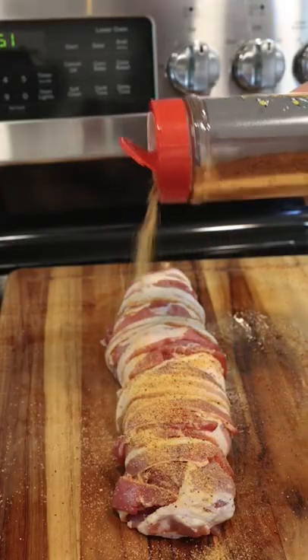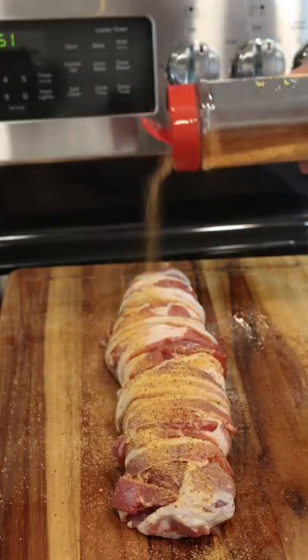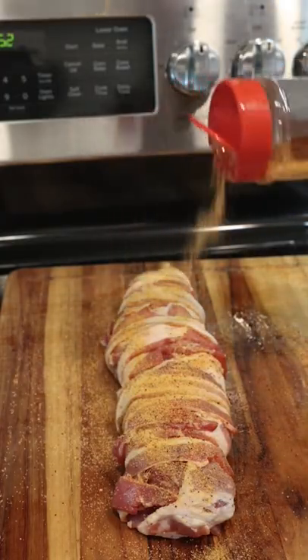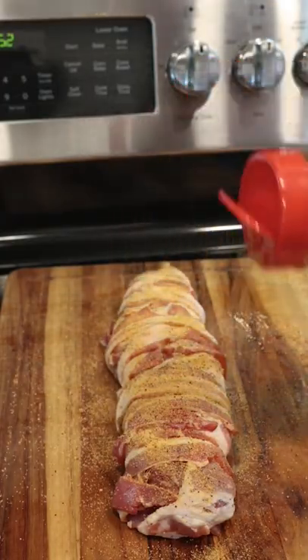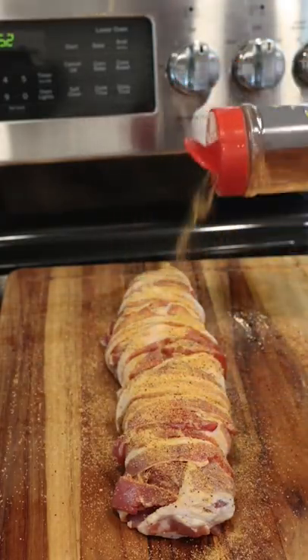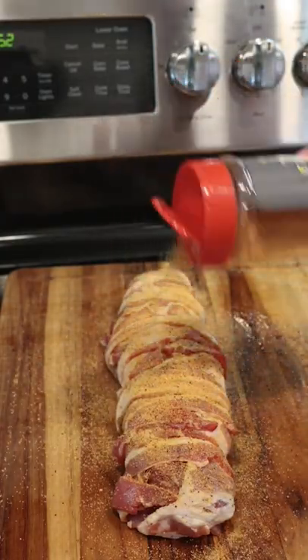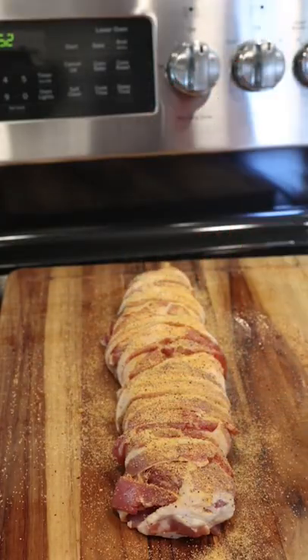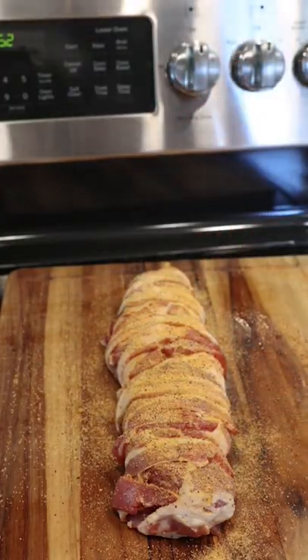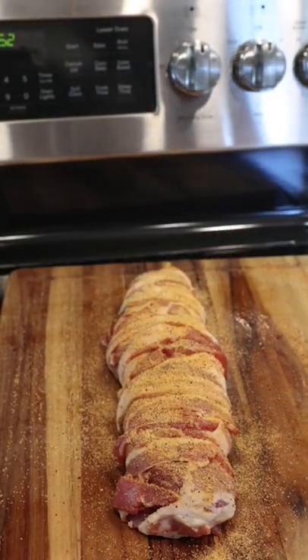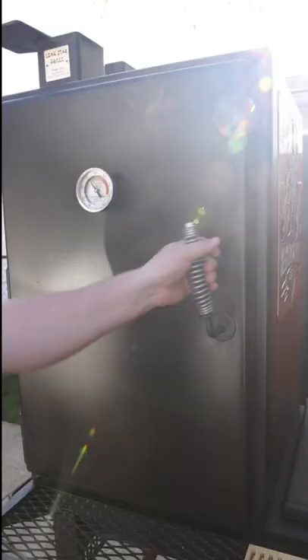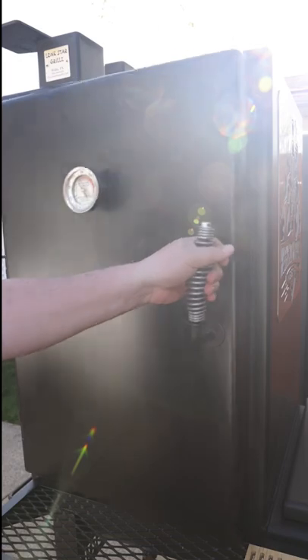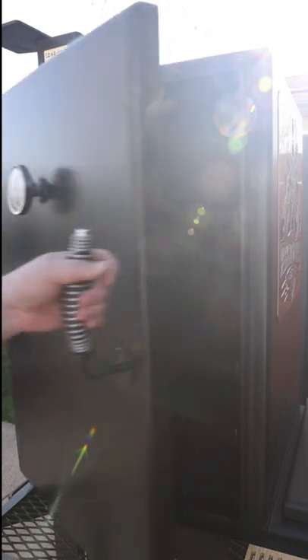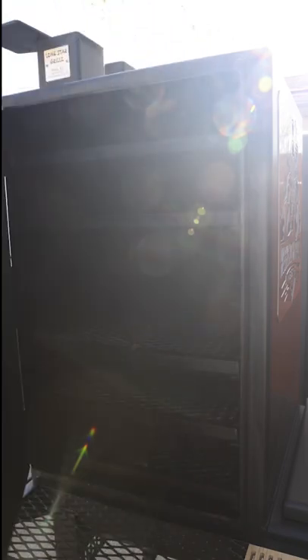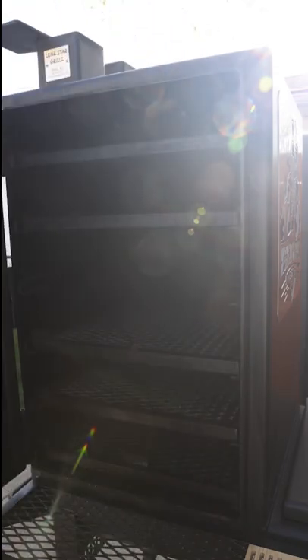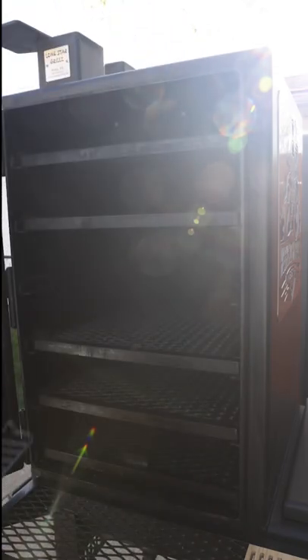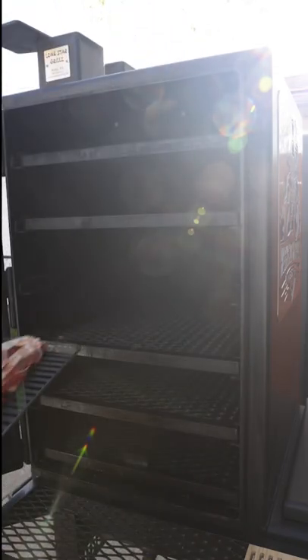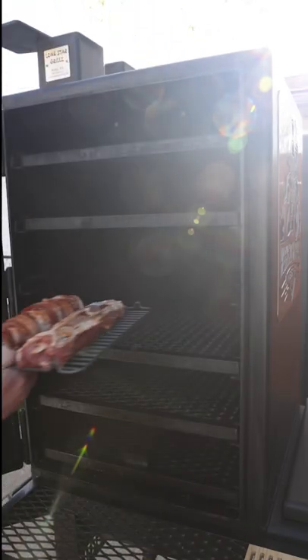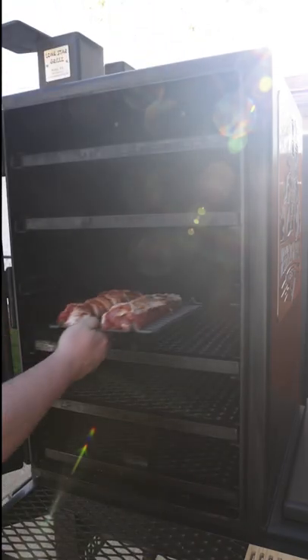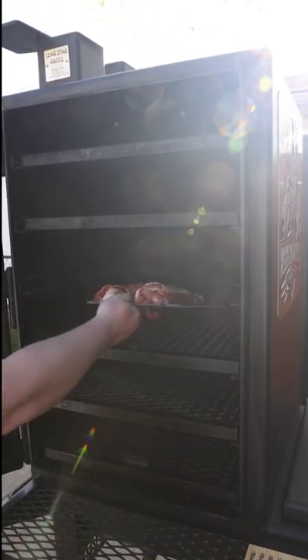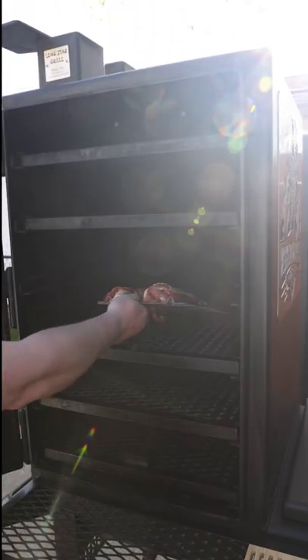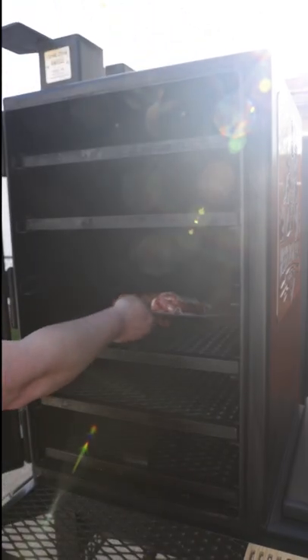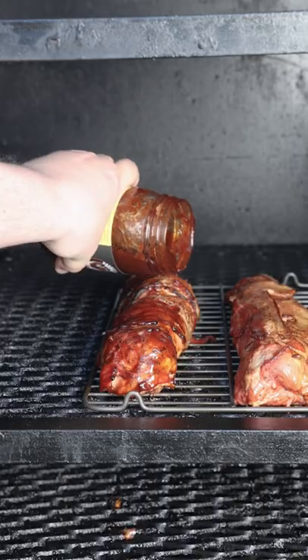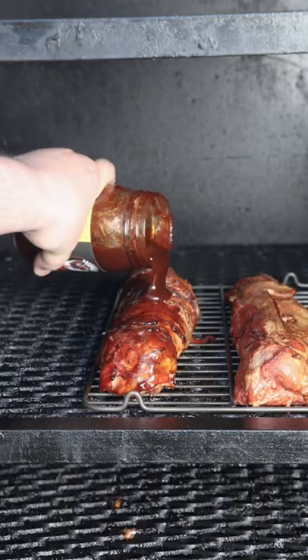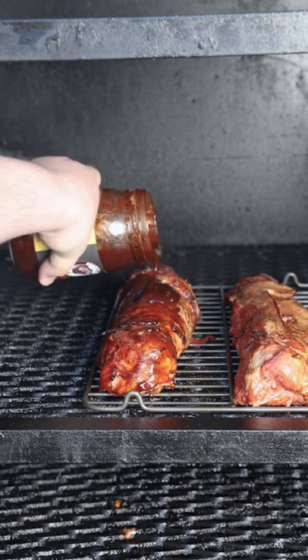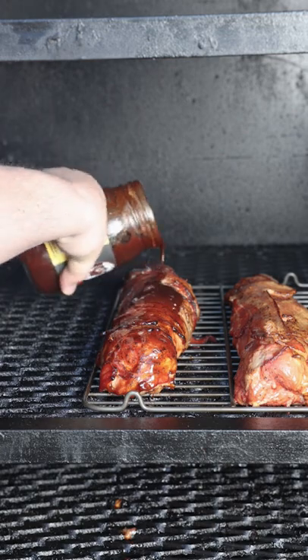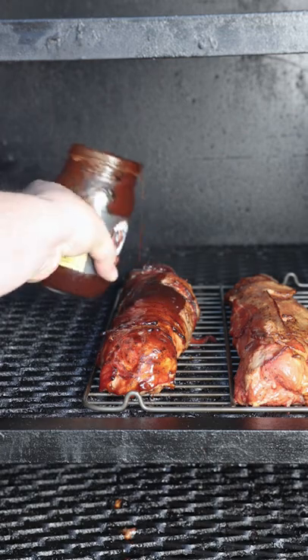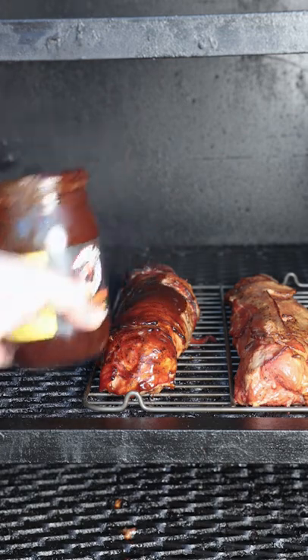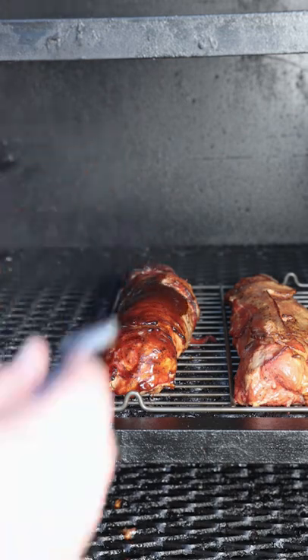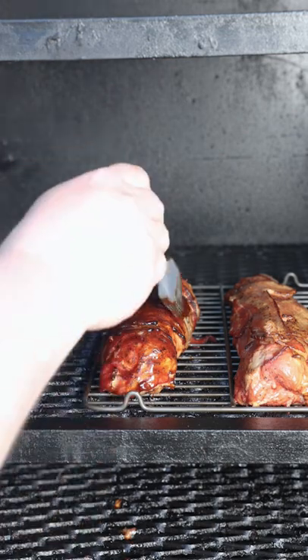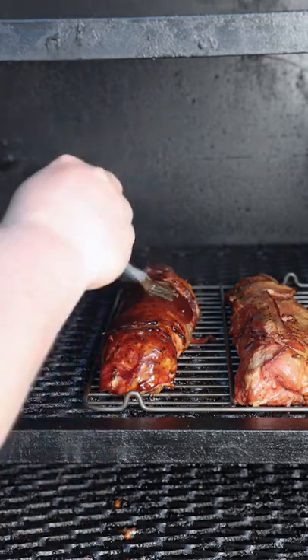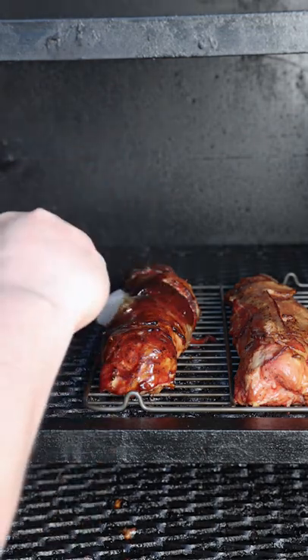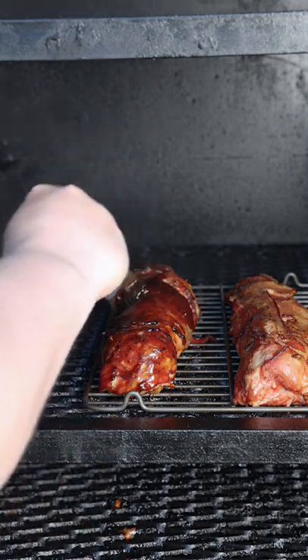Hit it with a little more barbecue rub, then let's get it in the Lone Star Smoker at 250 degrees Fahrenheit. We want to cook the pork until it reaches an internal temperature of about 145.